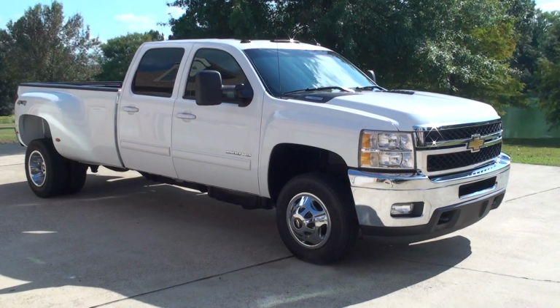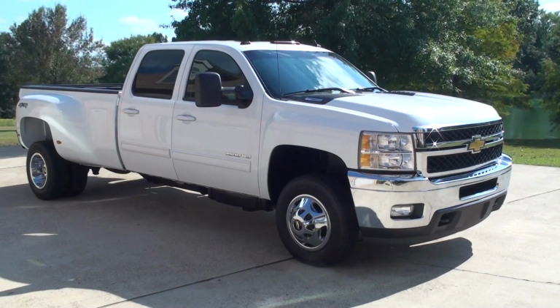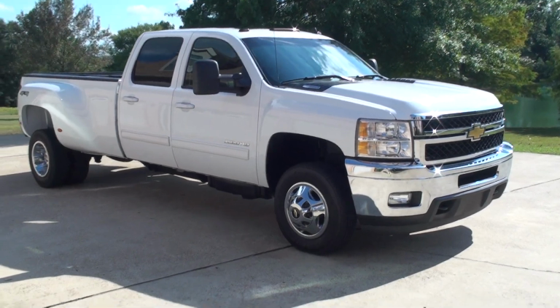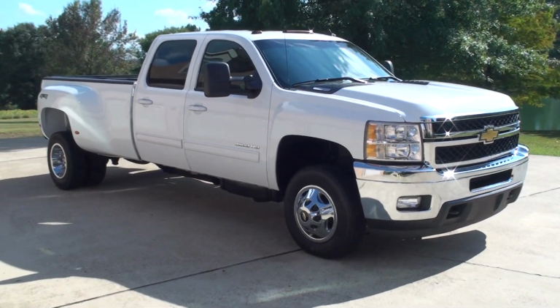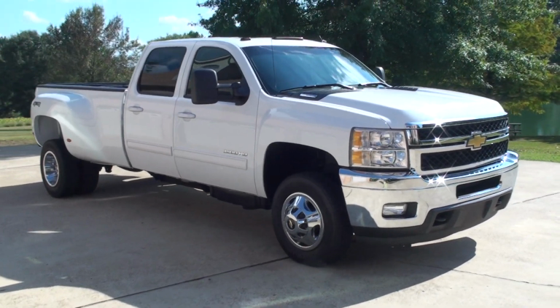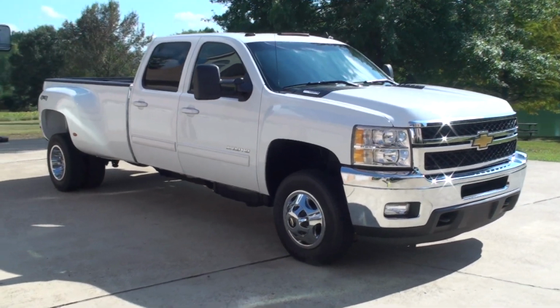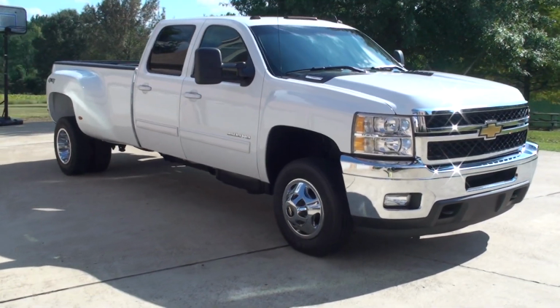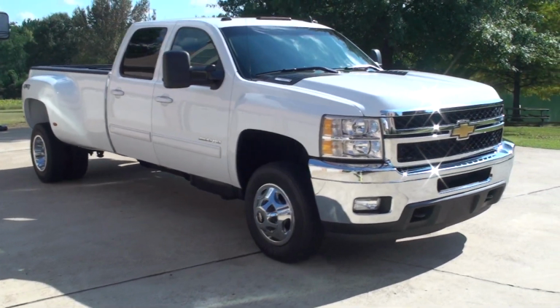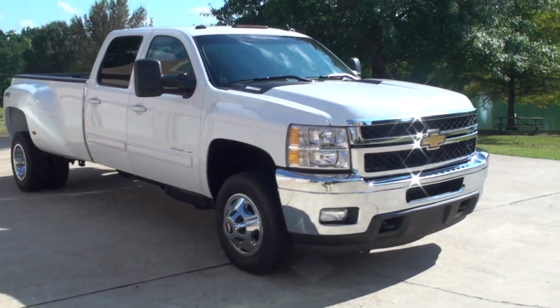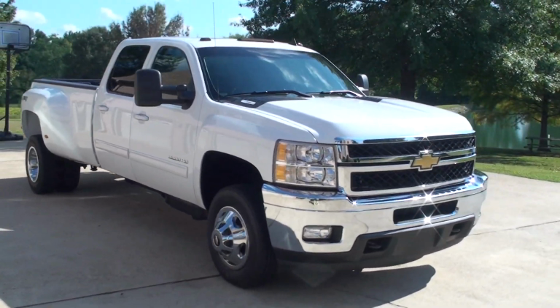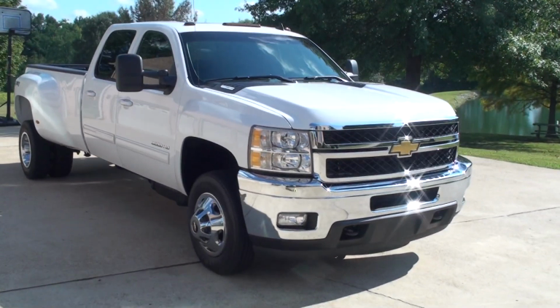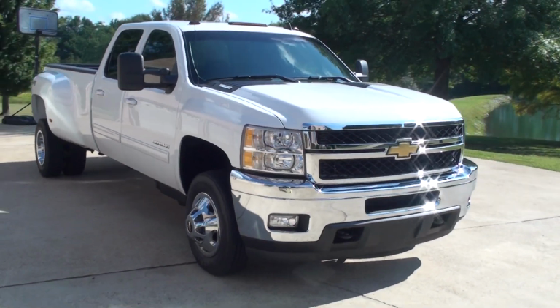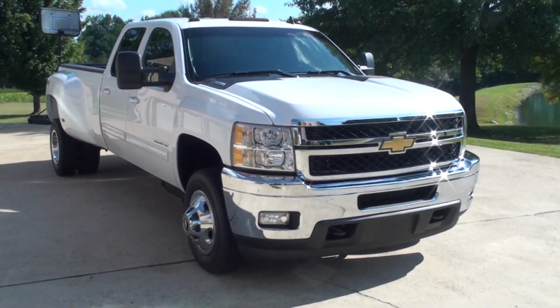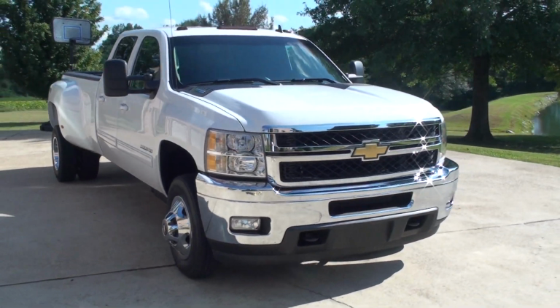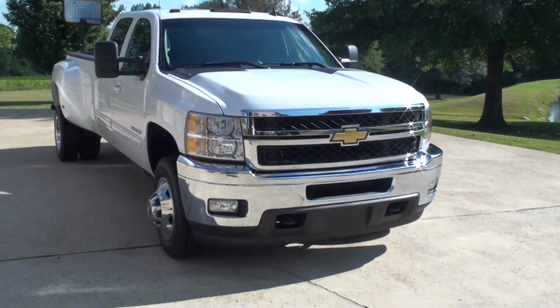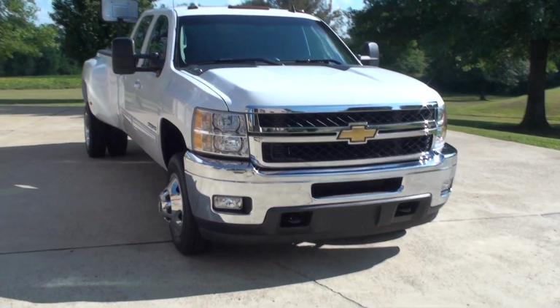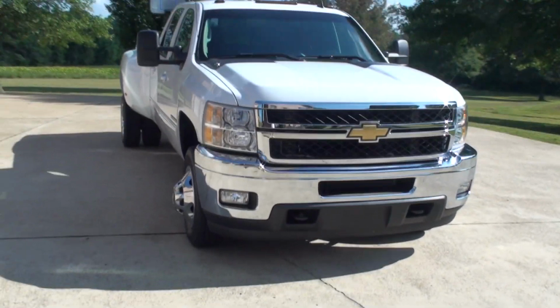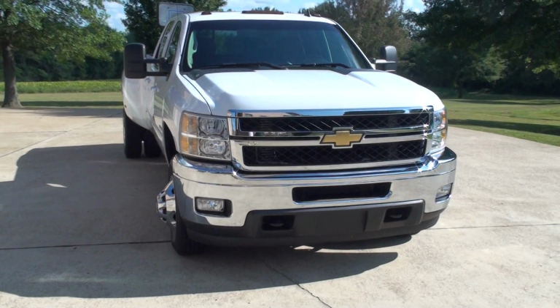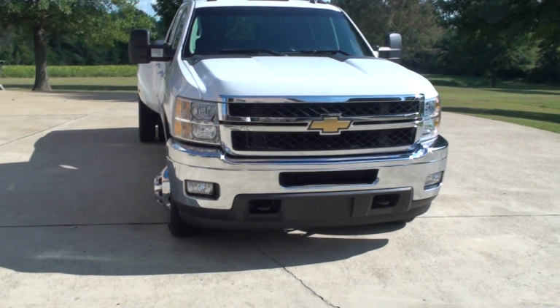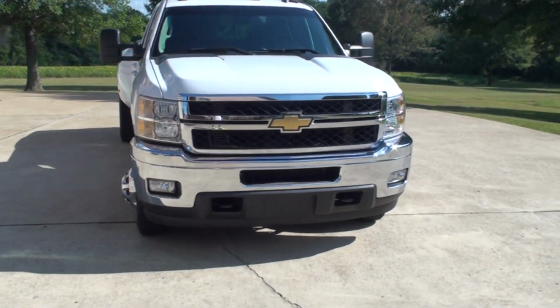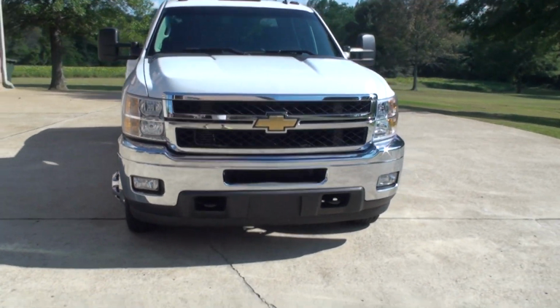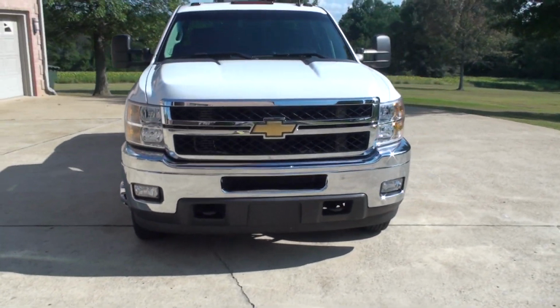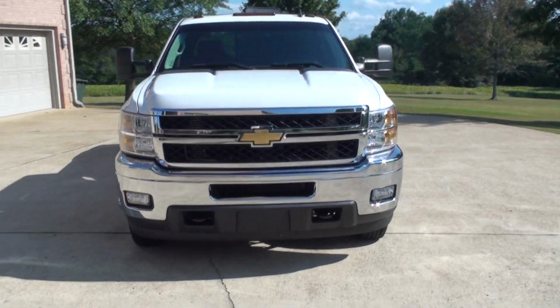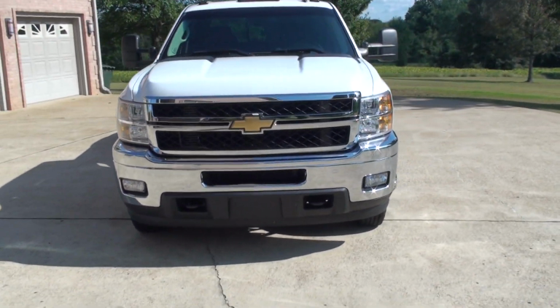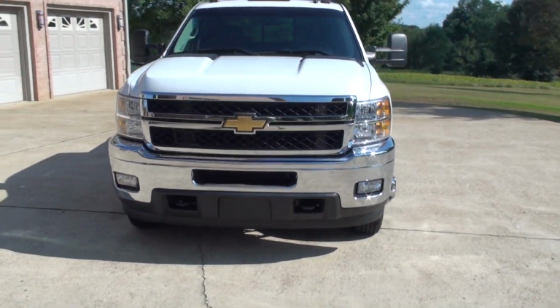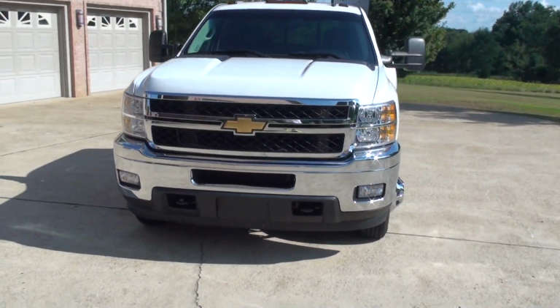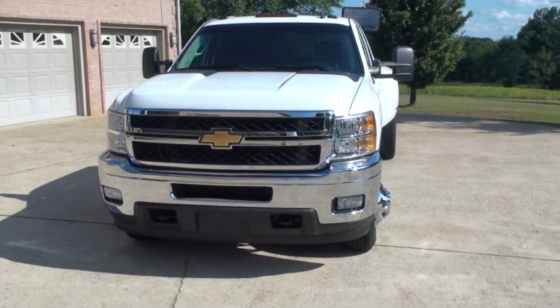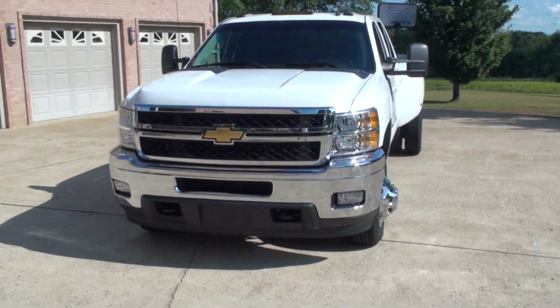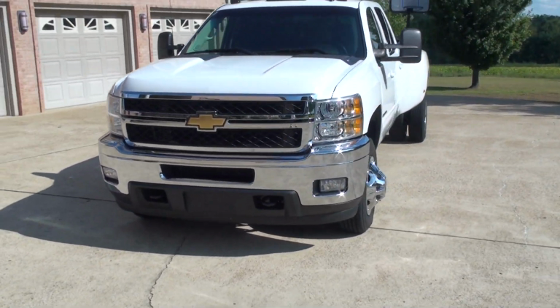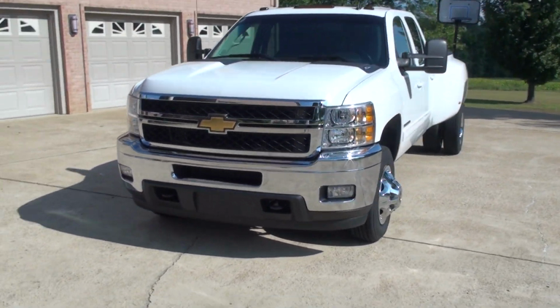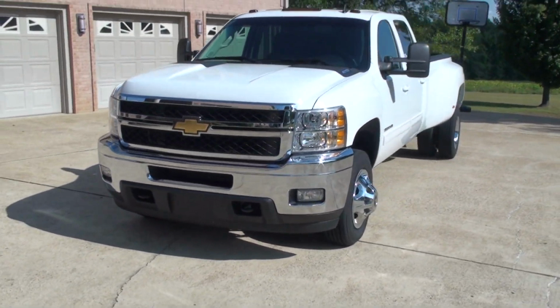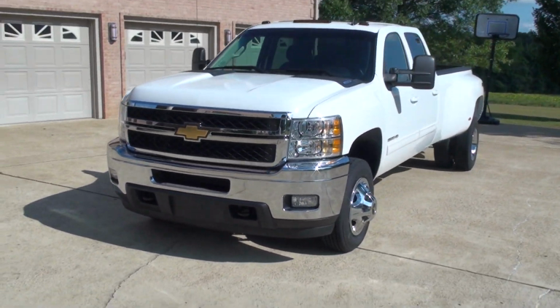Welcome to Sunset Motors. My name is Frank Girard. It's a sharp 2011 Chevrolet Silverado 3500, one ton dually.